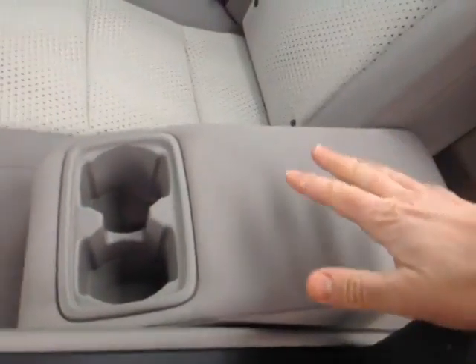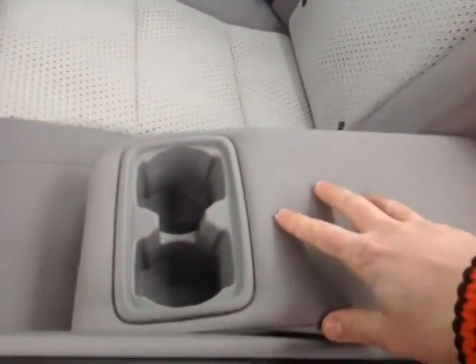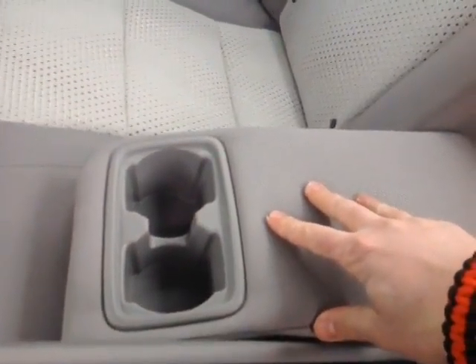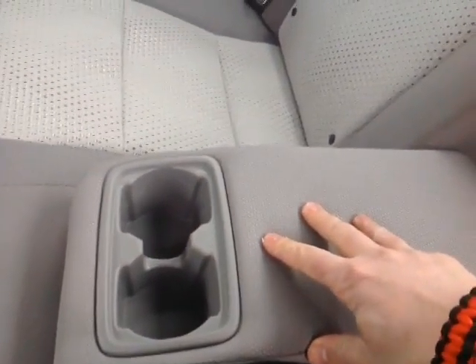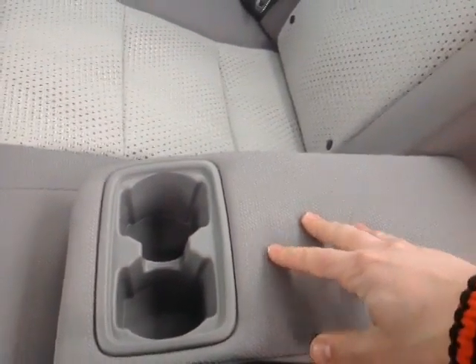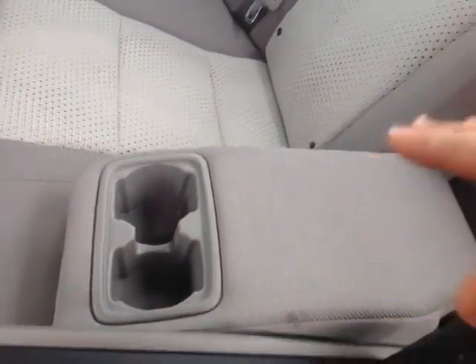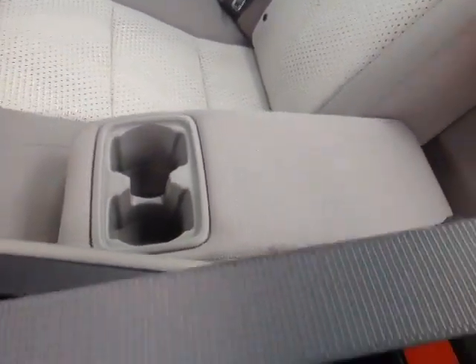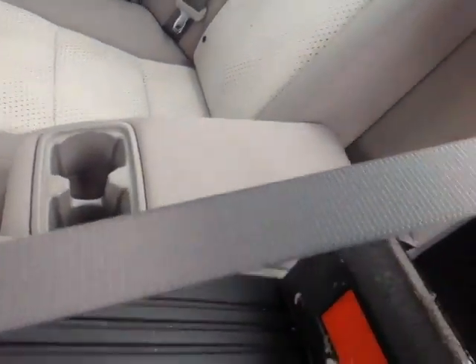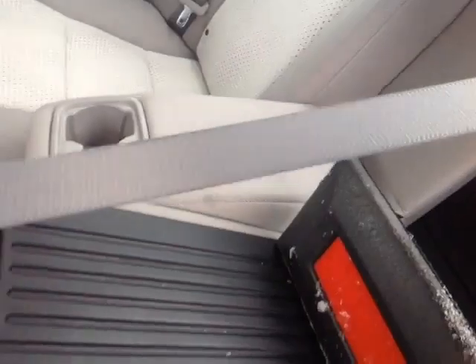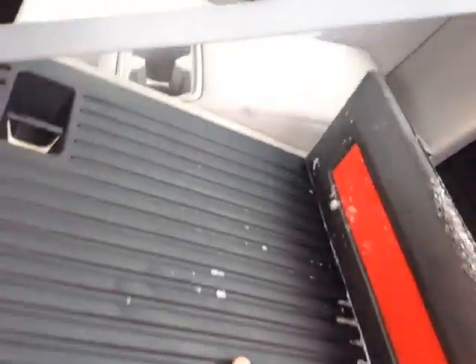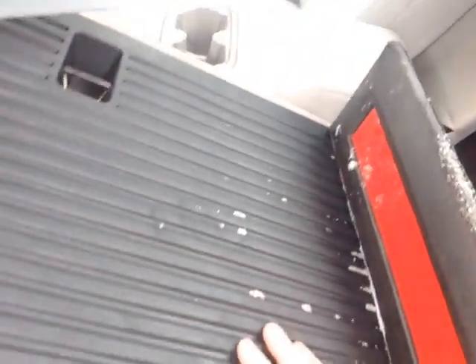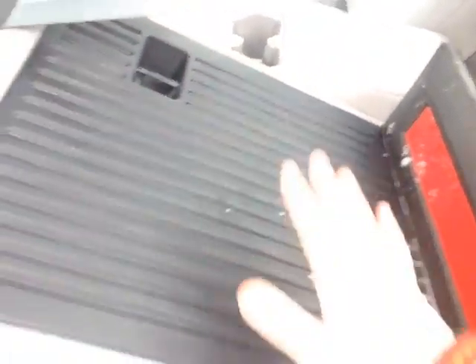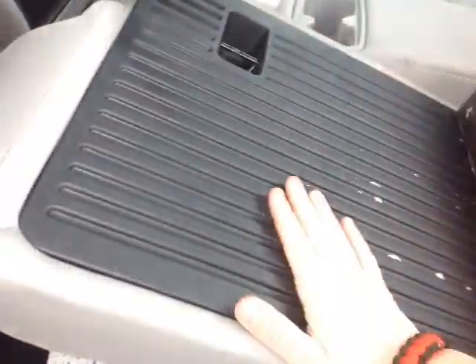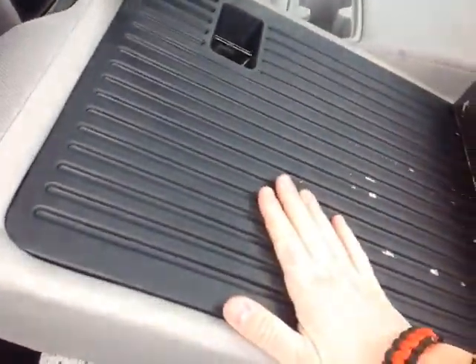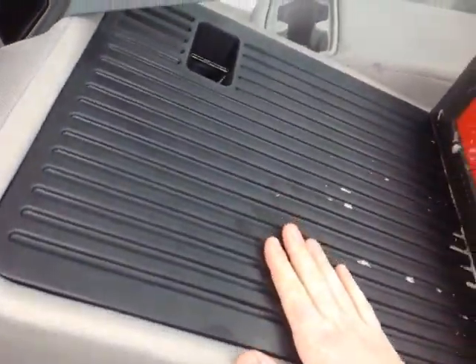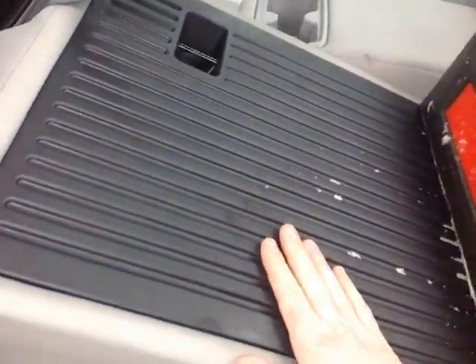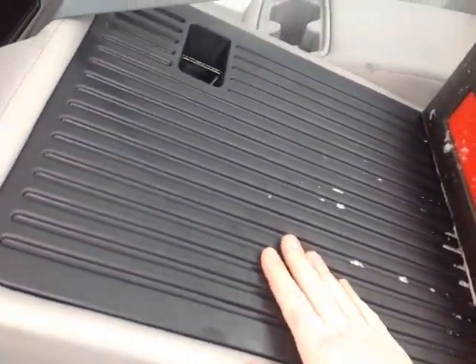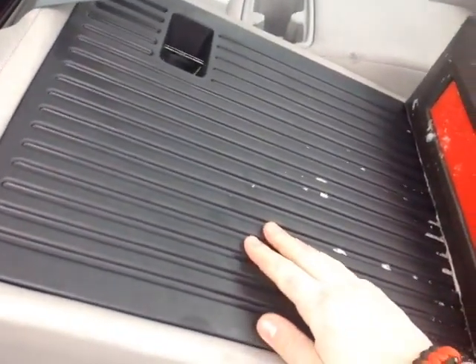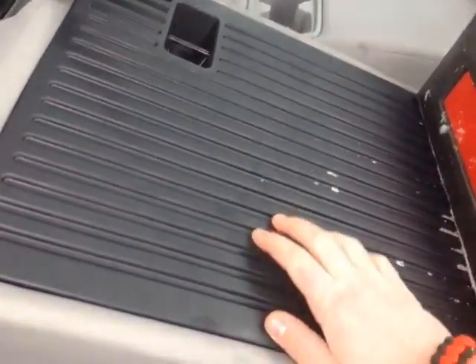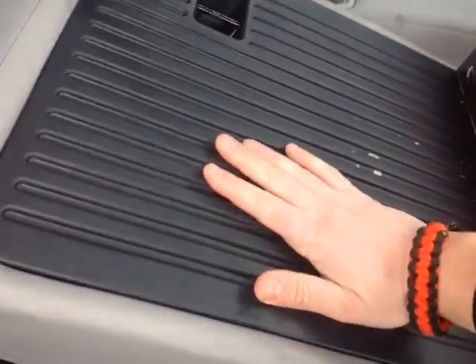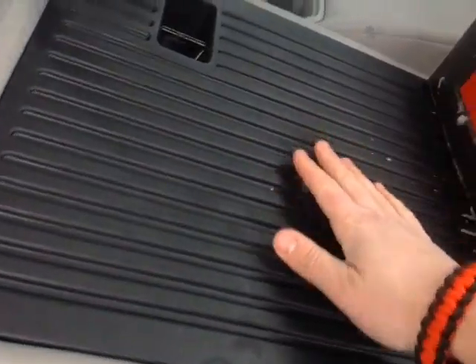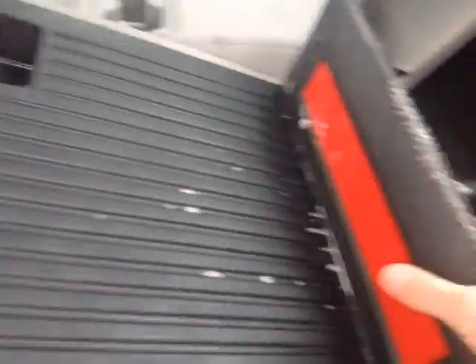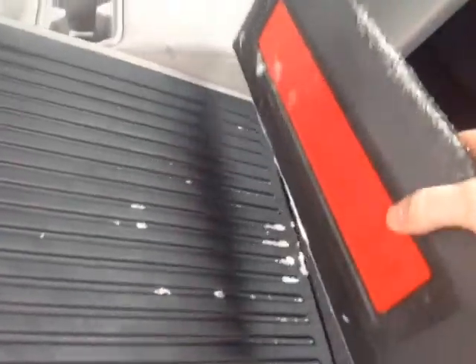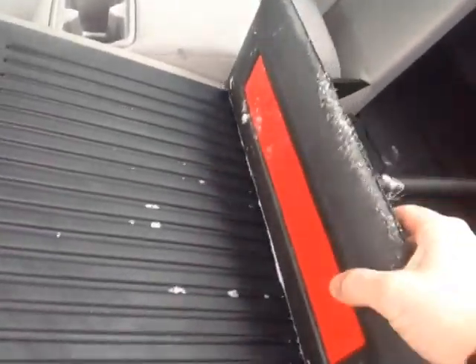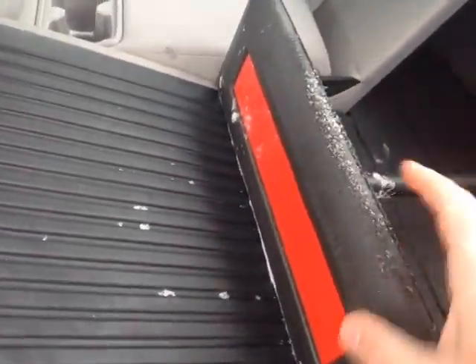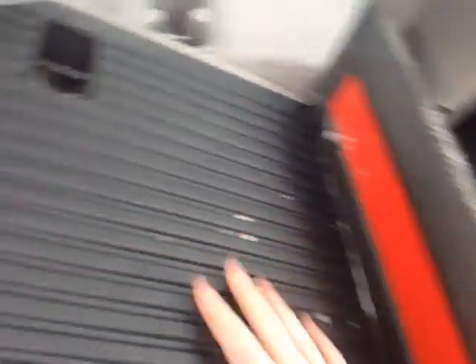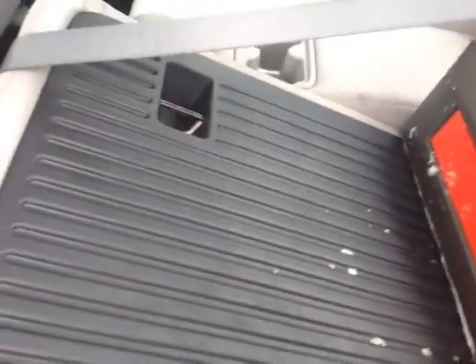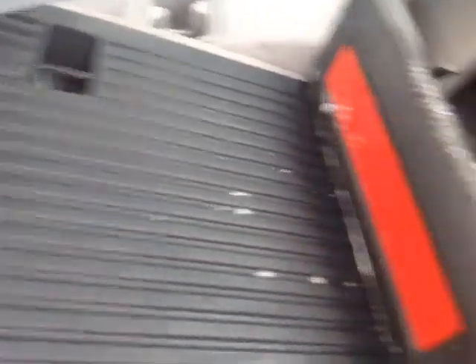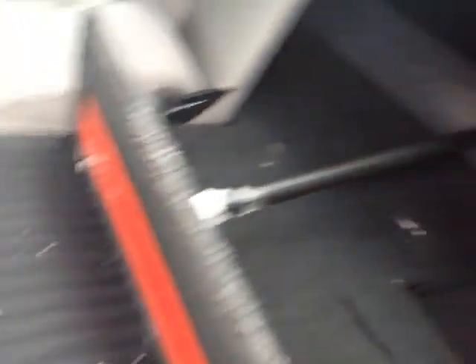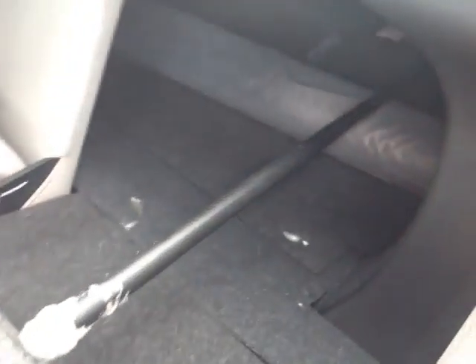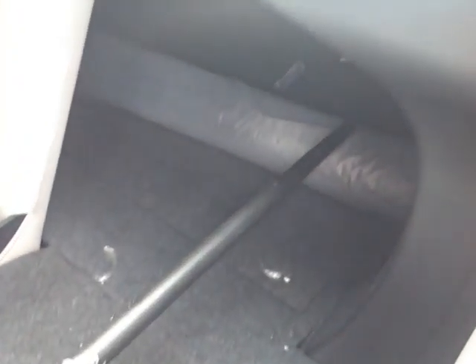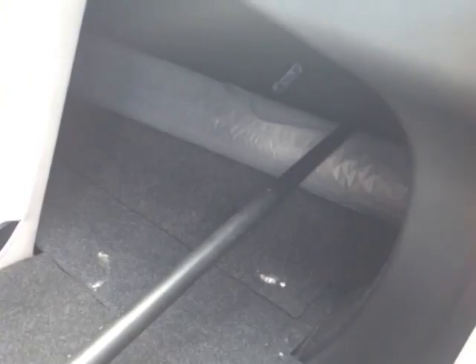I folded out this center console to reveal a couple of additional cup holders, and as you recall I pulled those tabs in the trunk which allows me to fold these seats forward in a 60-40 split. Nice rugged backing there — I've got enough room for my snow gear here and anything else that goes back into the trunk.